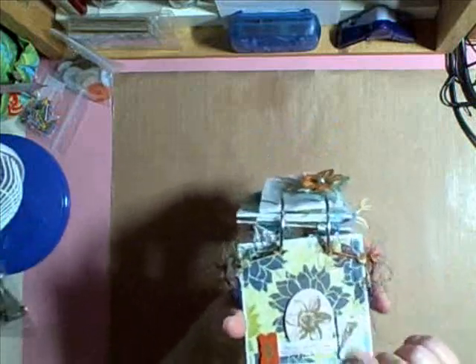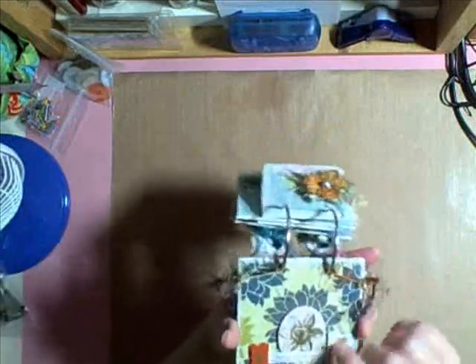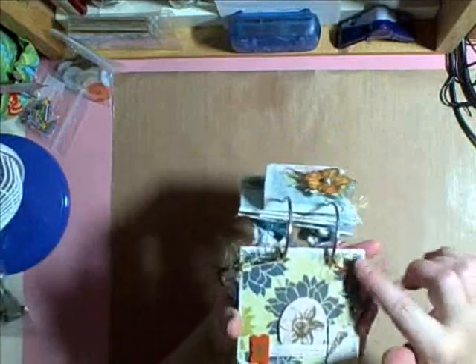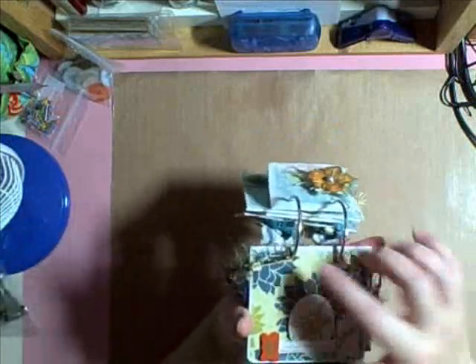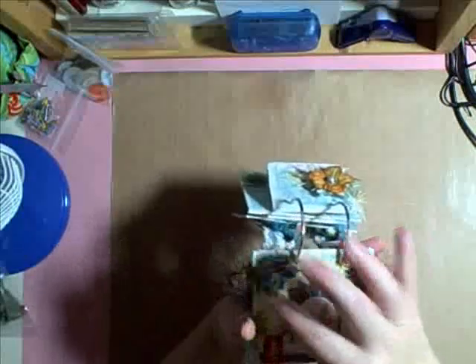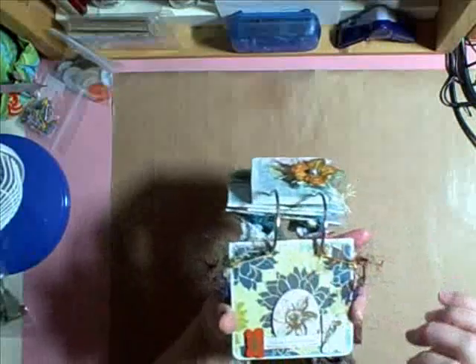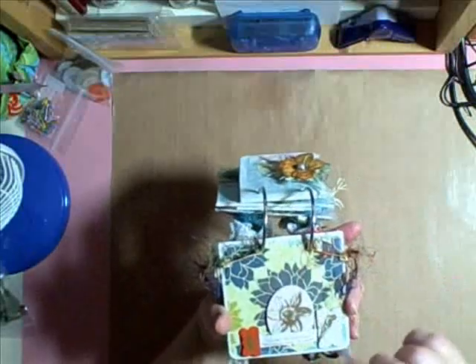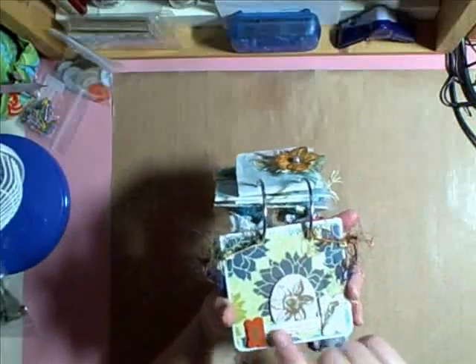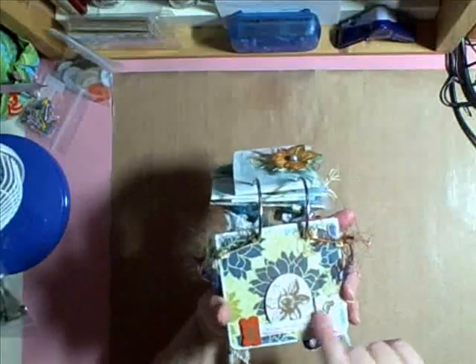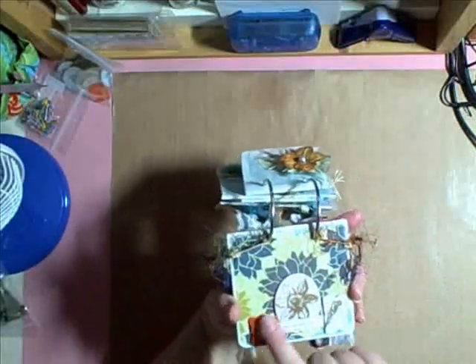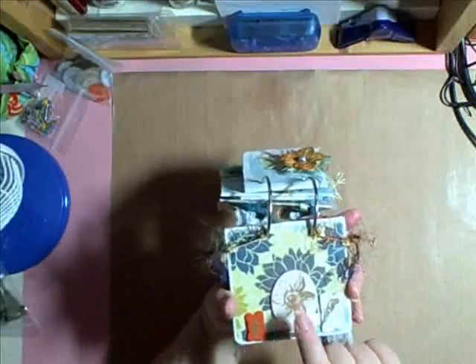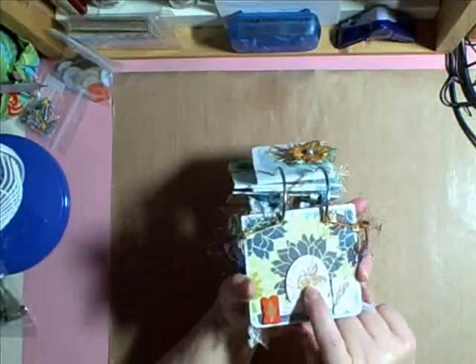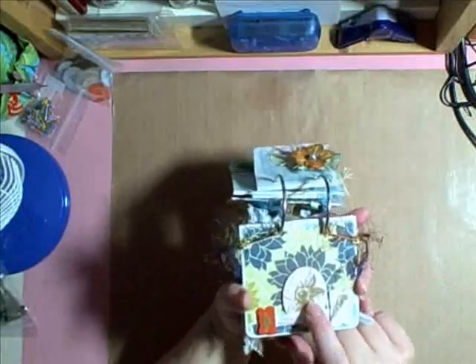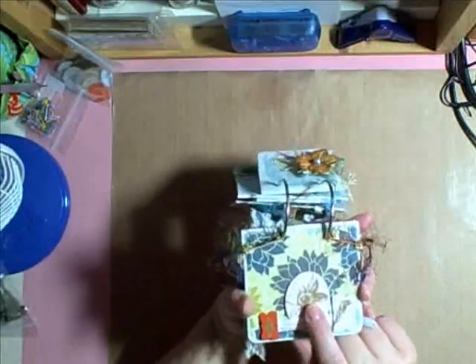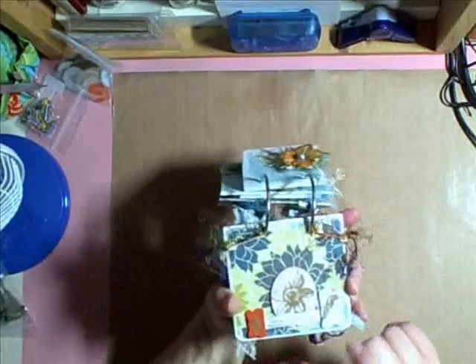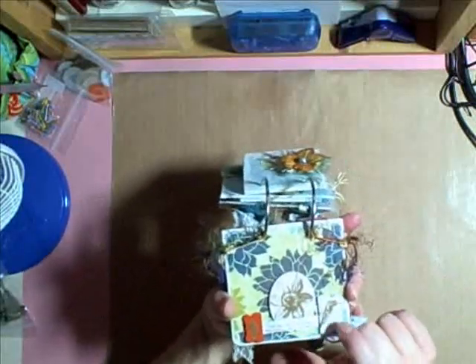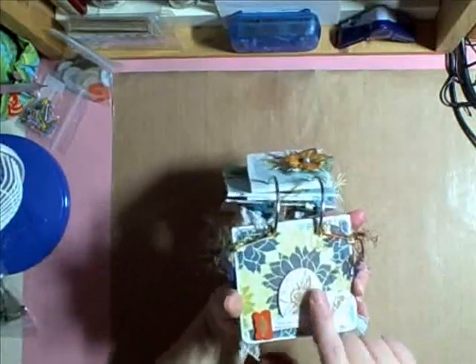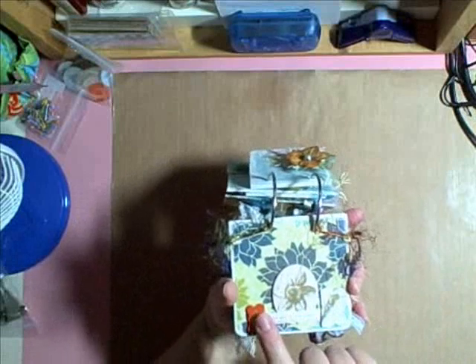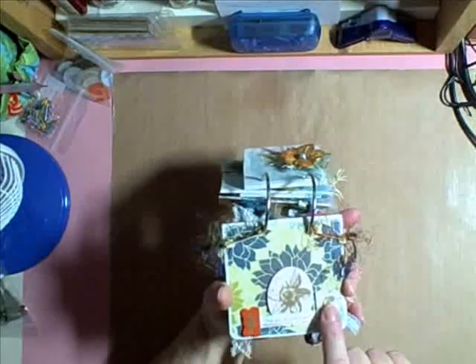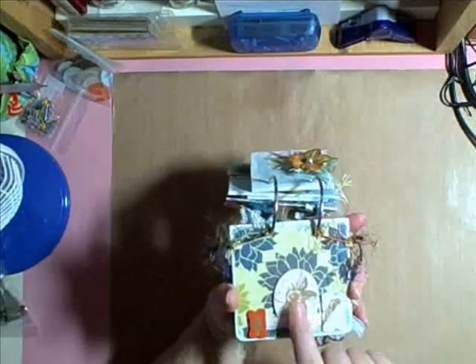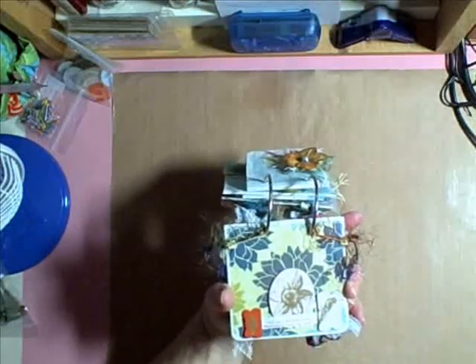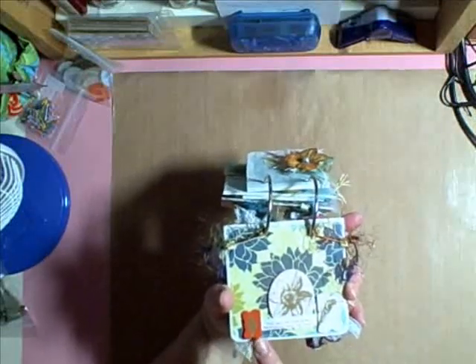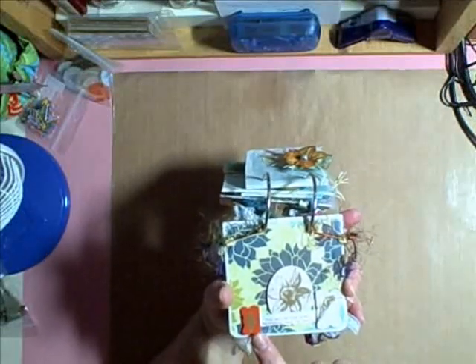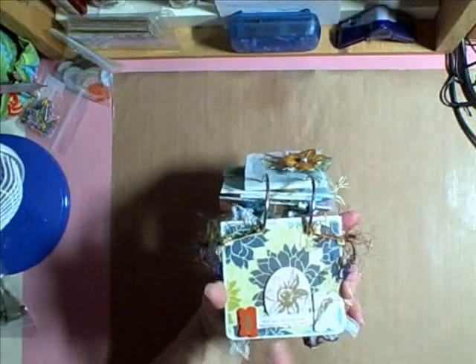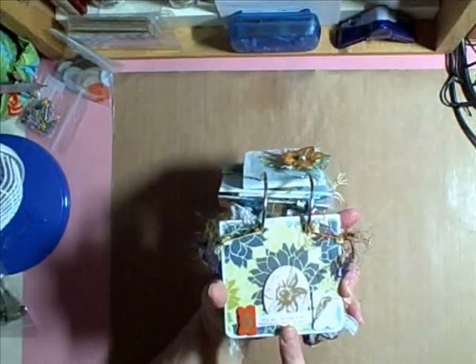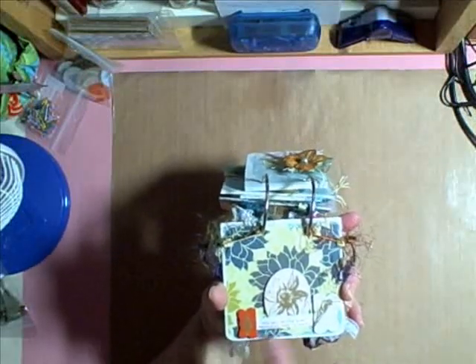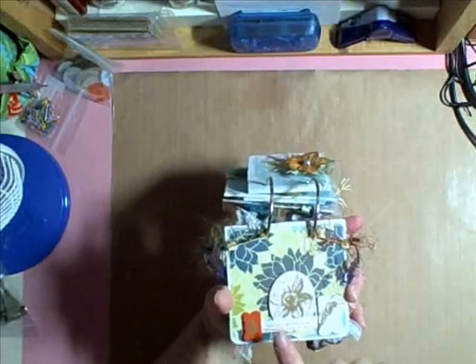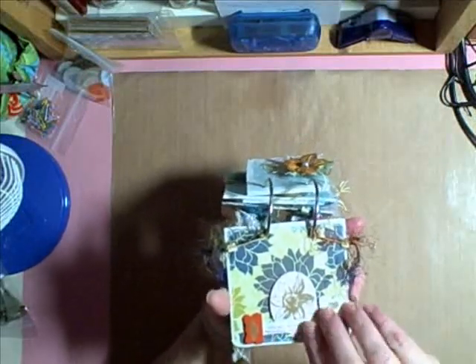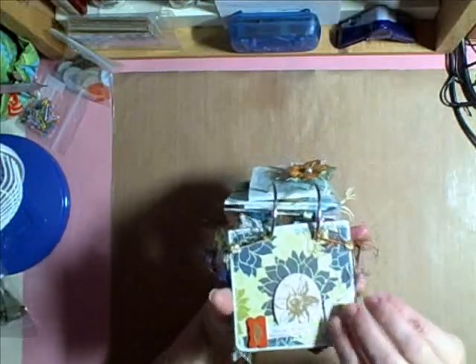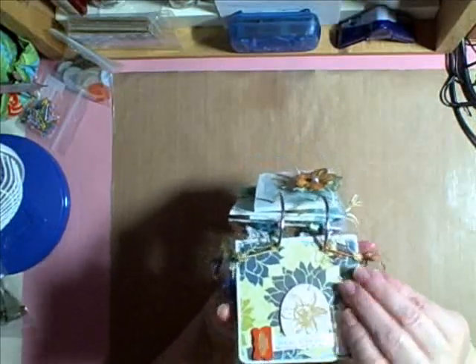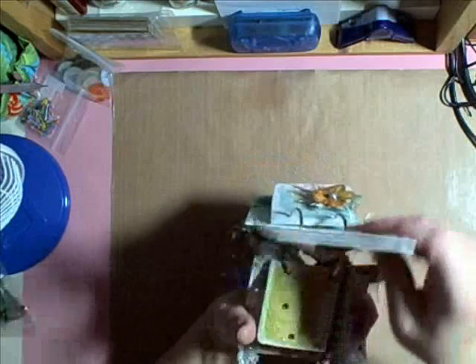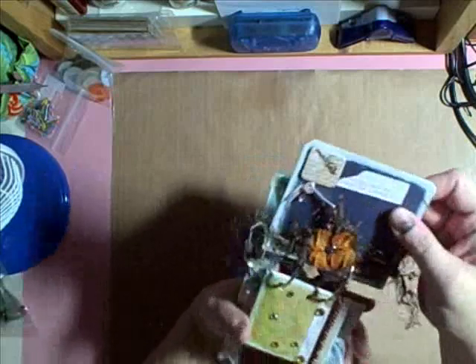I just added some fibers randomly. And then I added these — they are from the Mariposa chipboard collection that I had. And I liked them, so I thought it would be fun to use them on this paper.